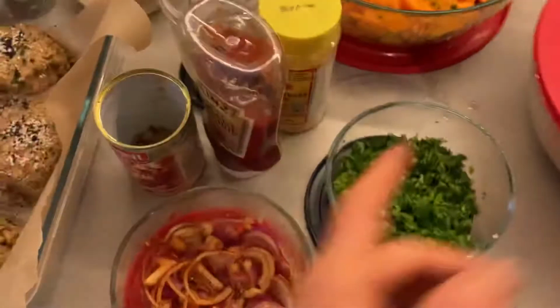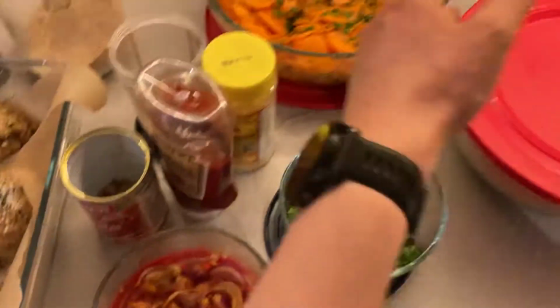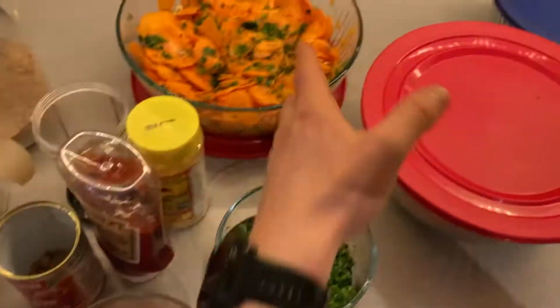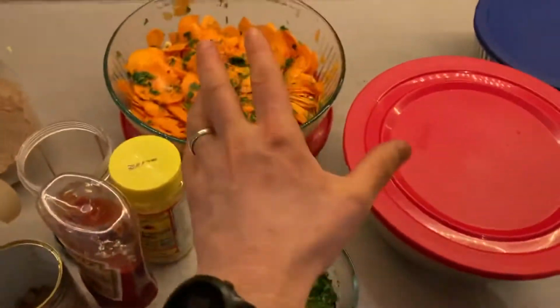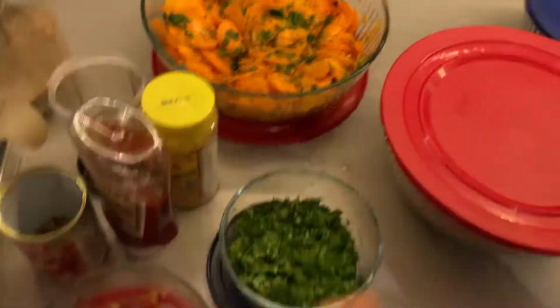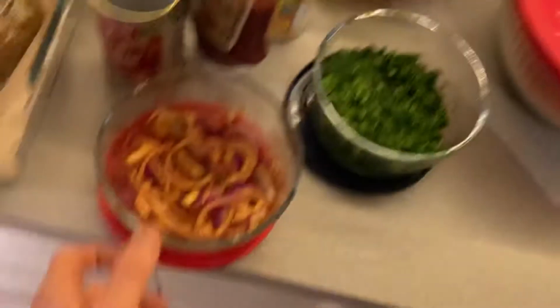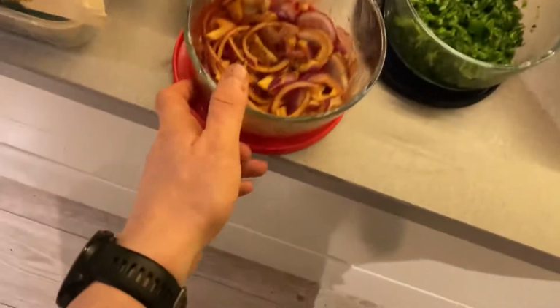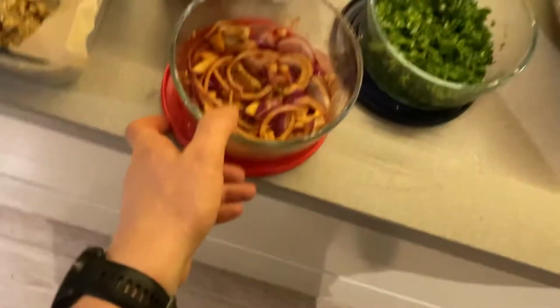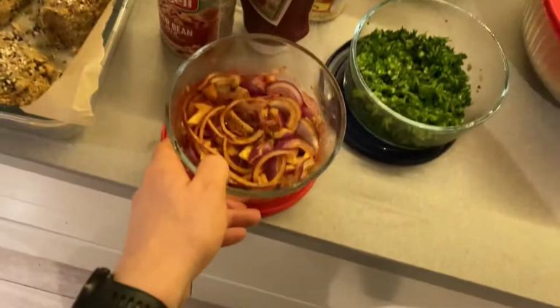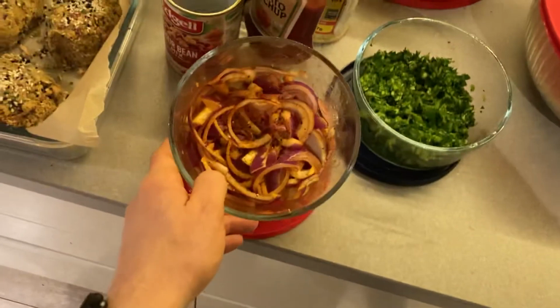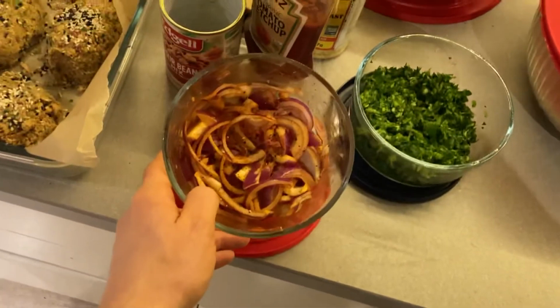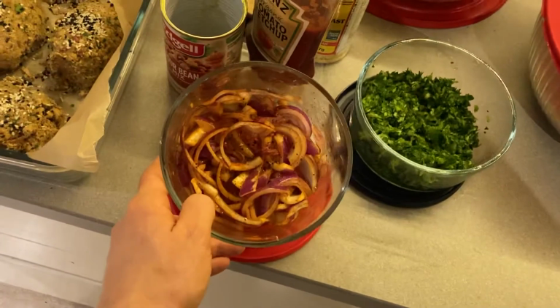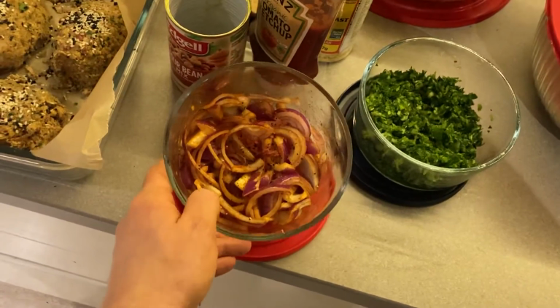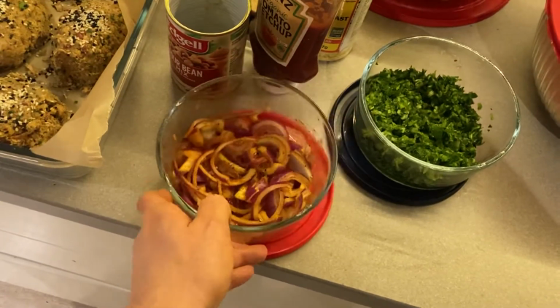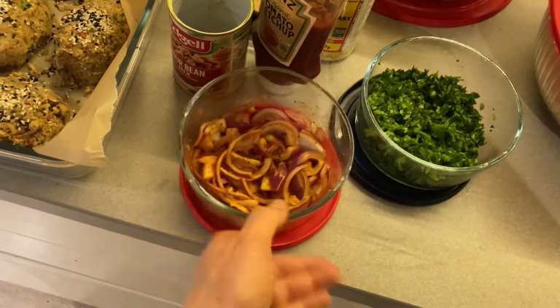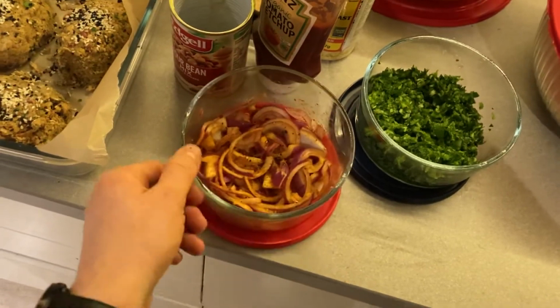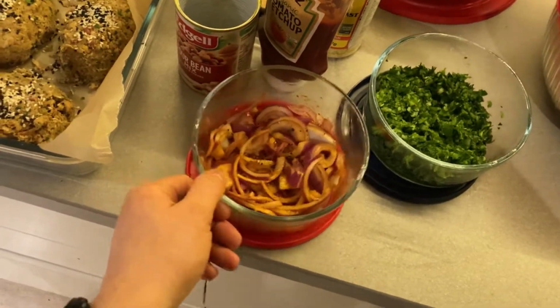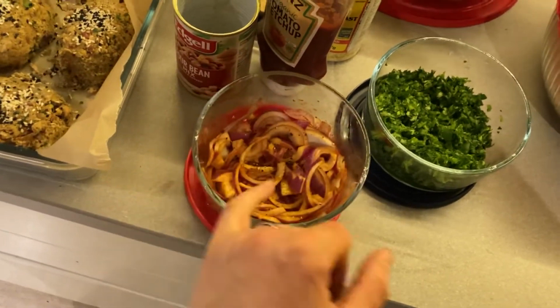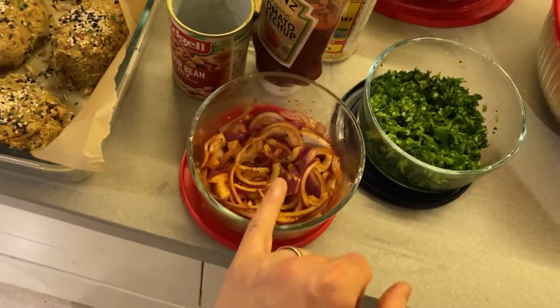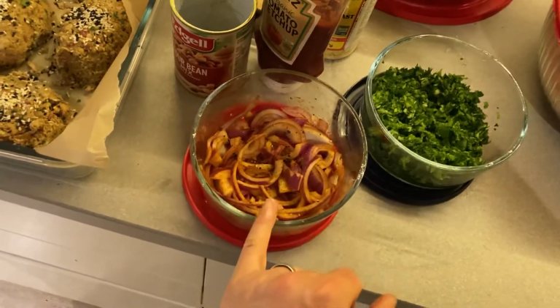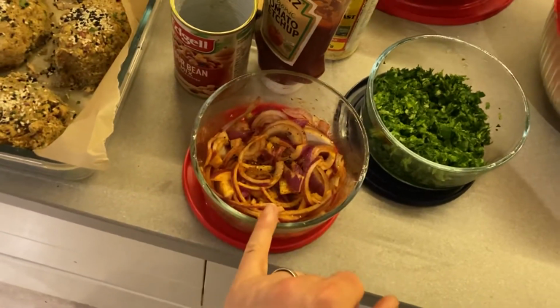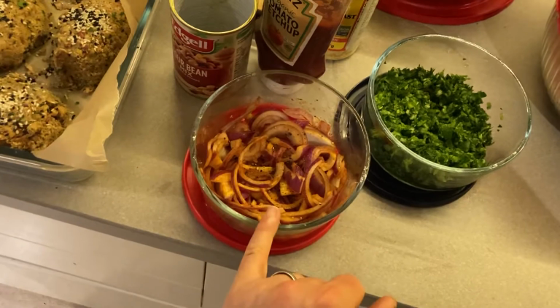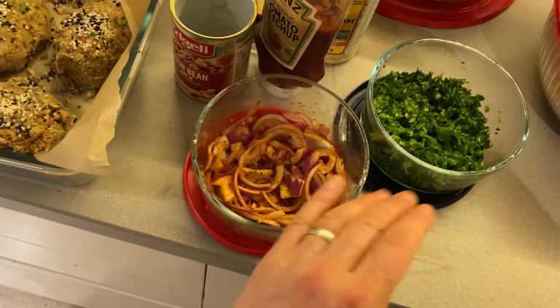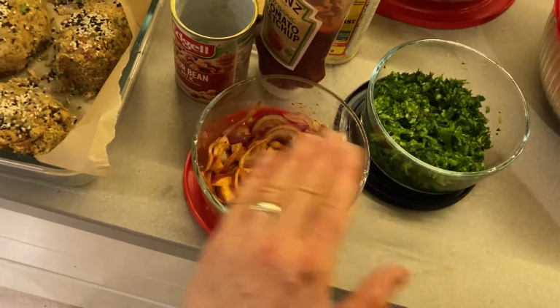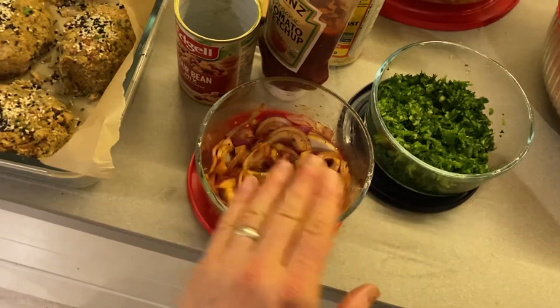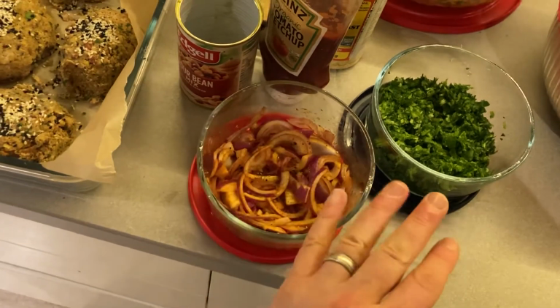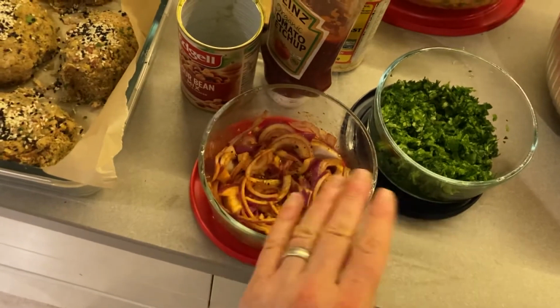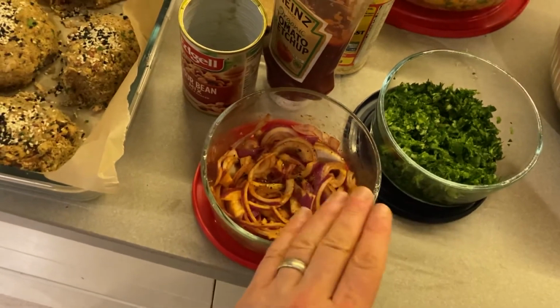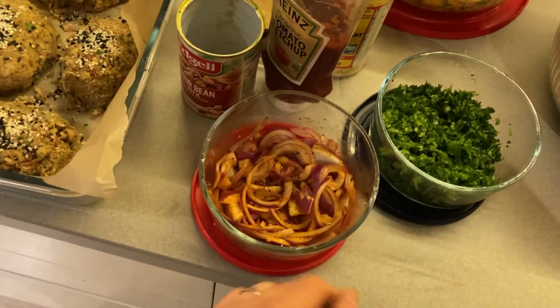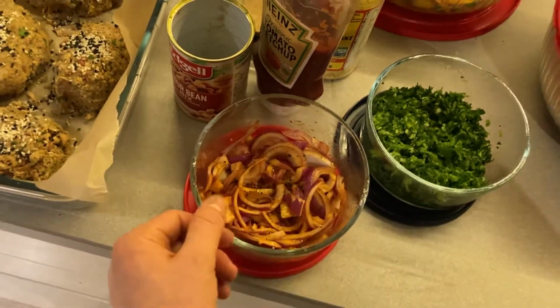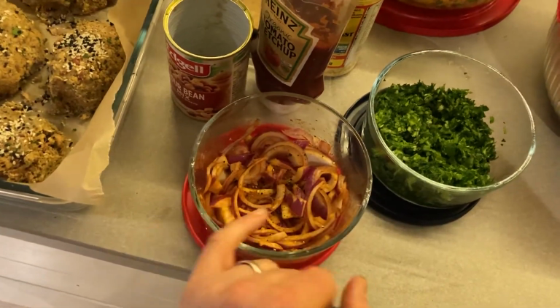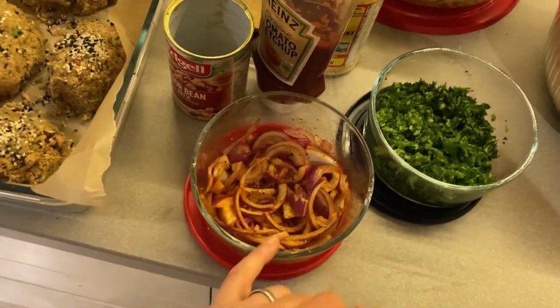Keeping with the shawarma store vibe, I did a kind of rustic pickled onion — just some onion, a bit of olive oil, a bit of salt, a bit of sugar, and a bit of paprika. That's kind of like a condiment.